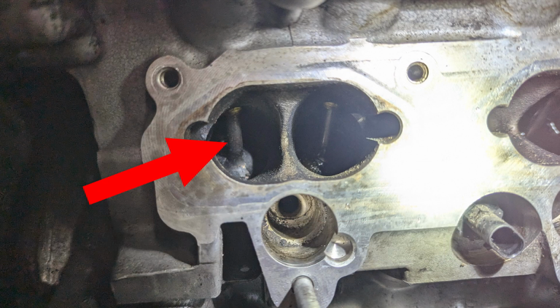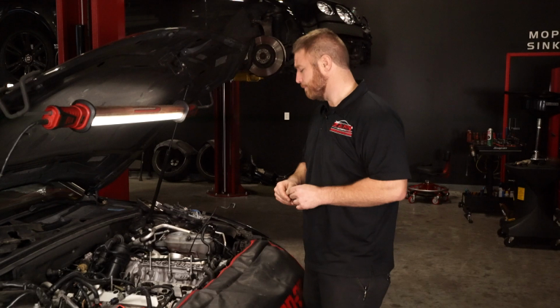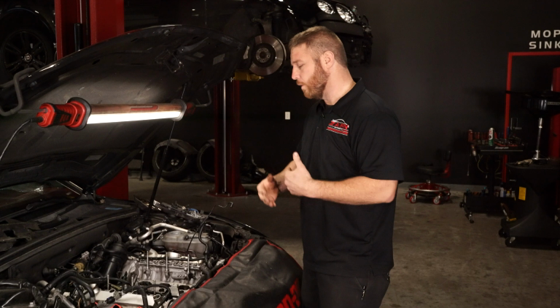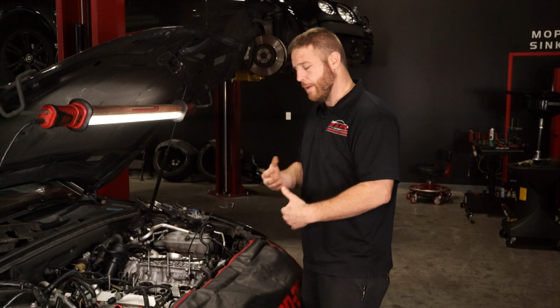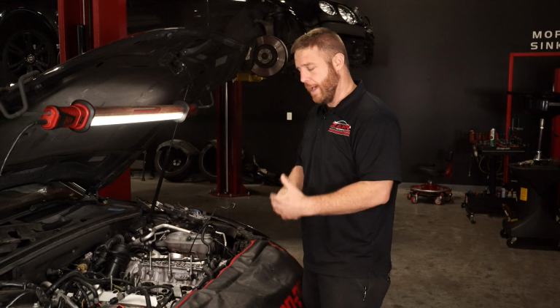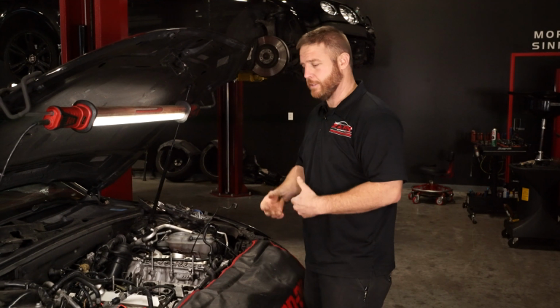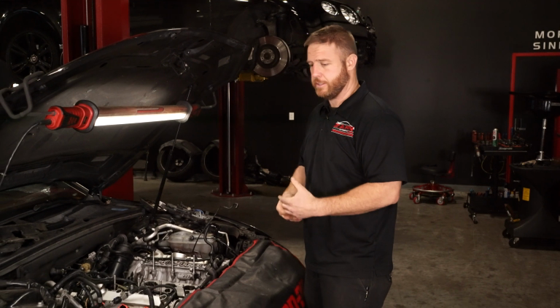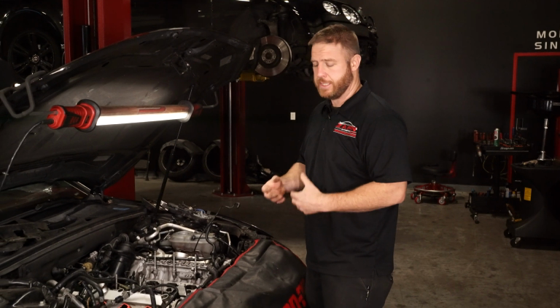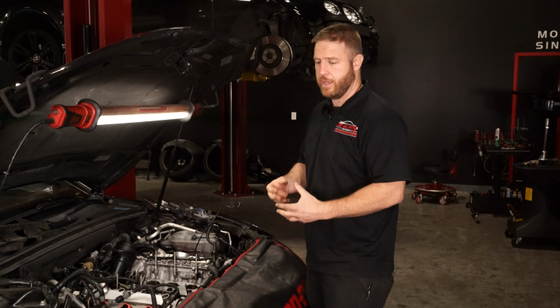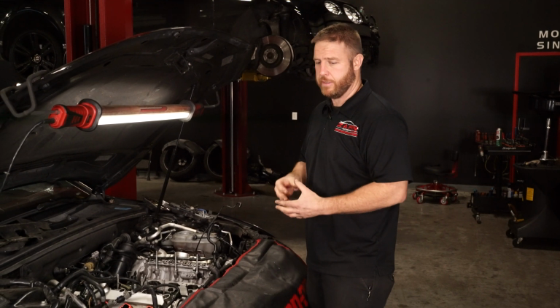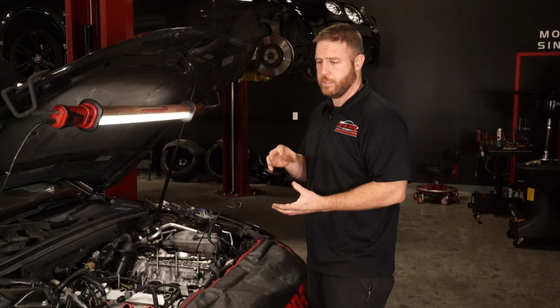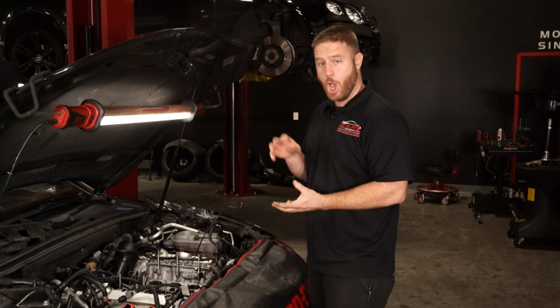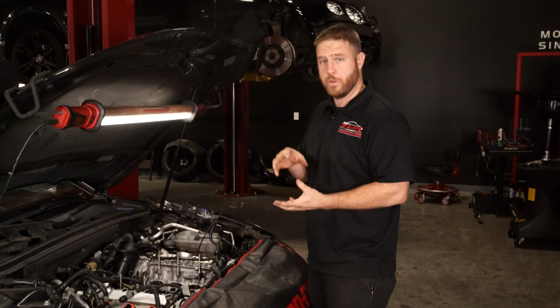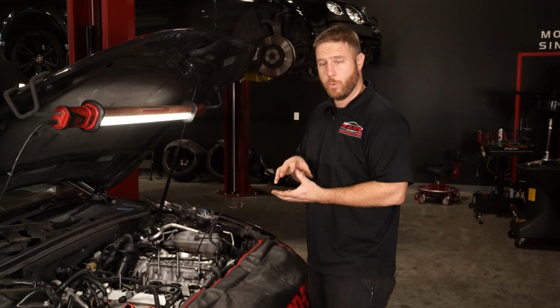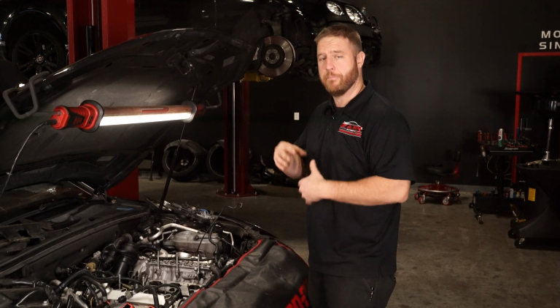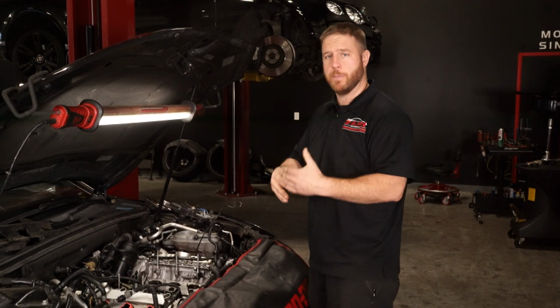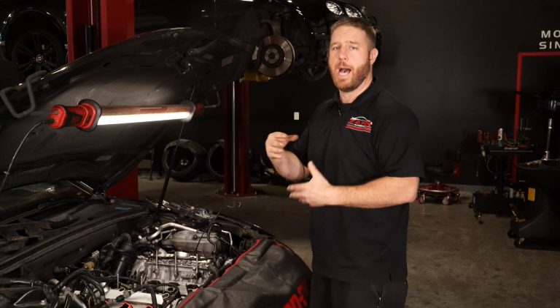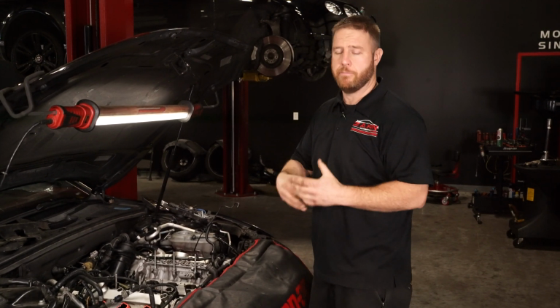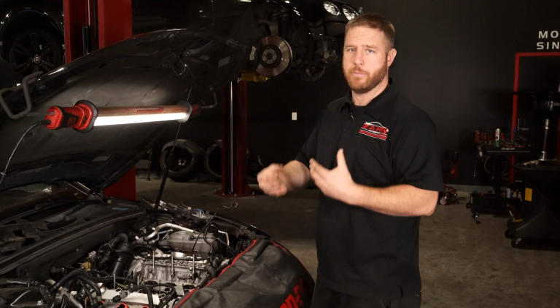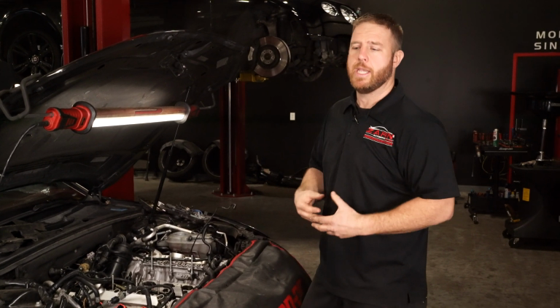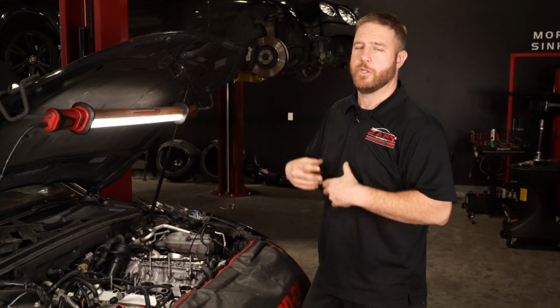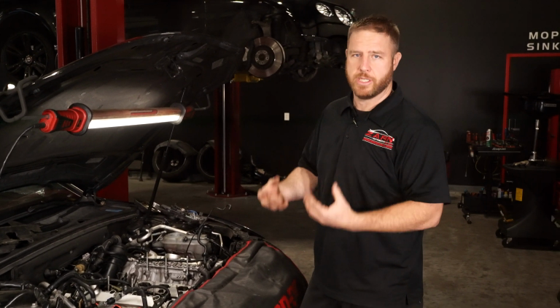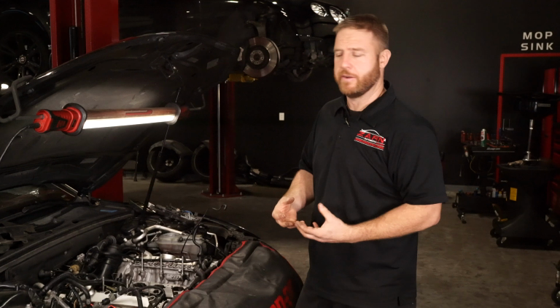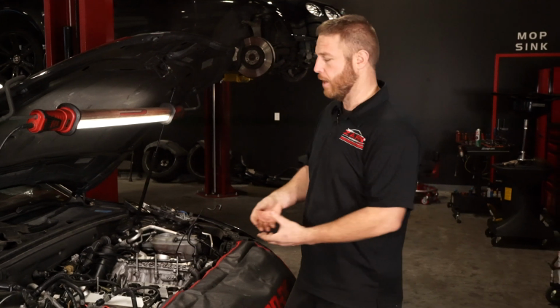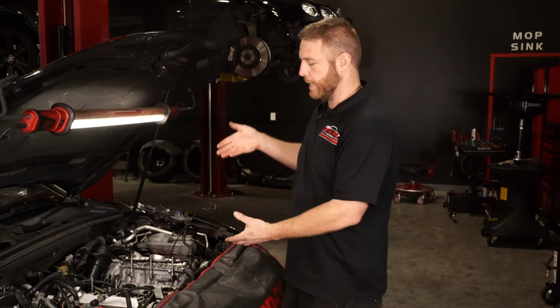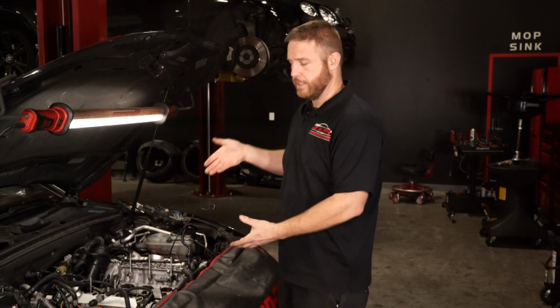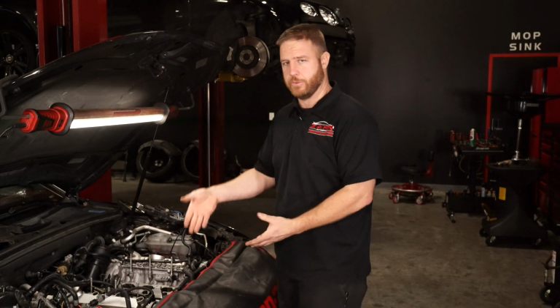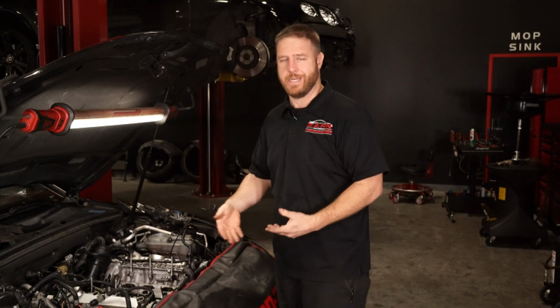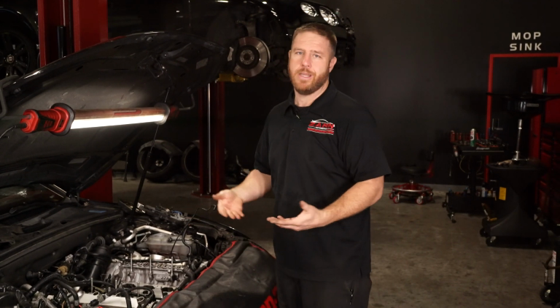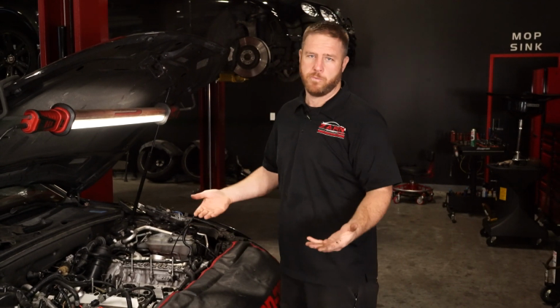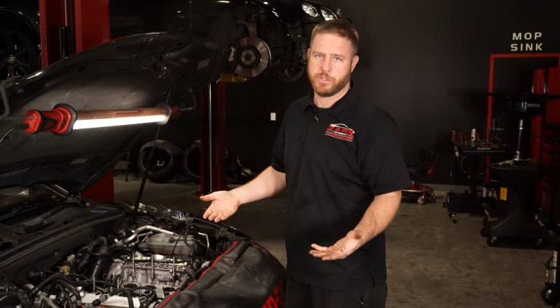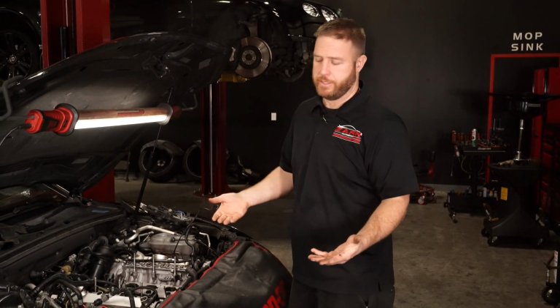Over time what happens is the intake valve gets coated with carbon — it builds up on top of it, builds up, and it restricts the amount of air that can get into the cylinder, and performance degrades.